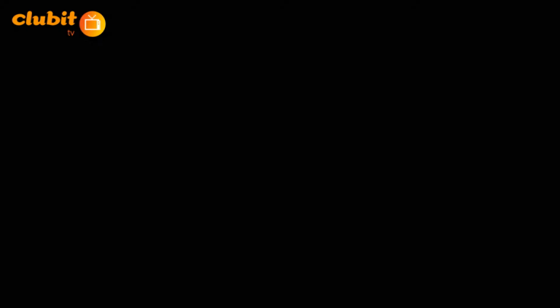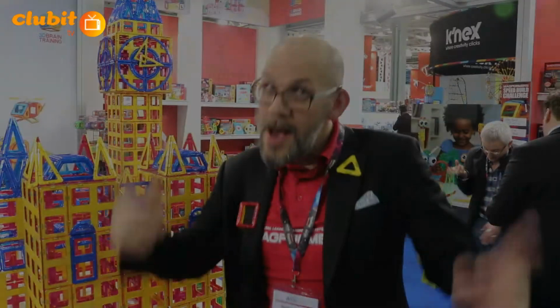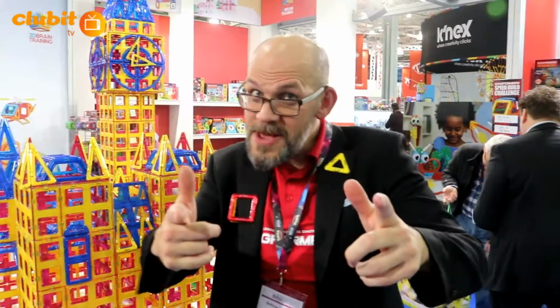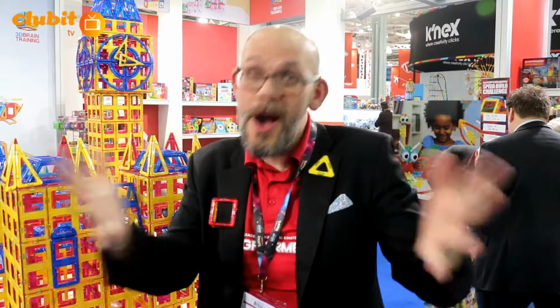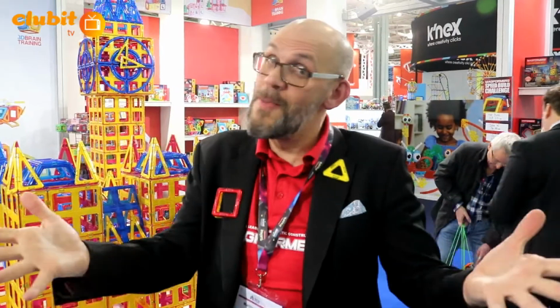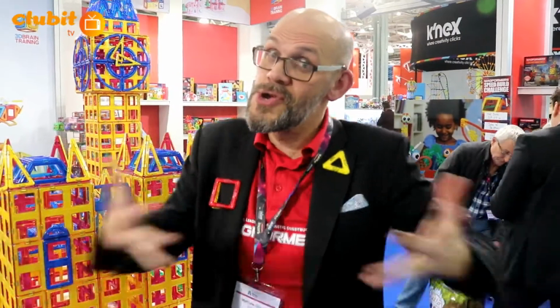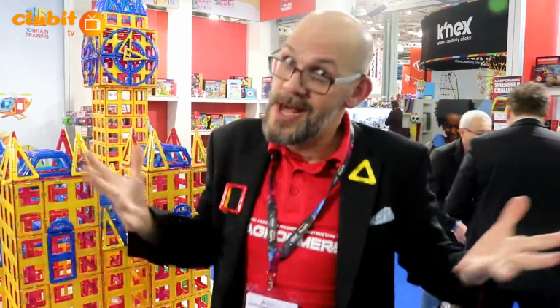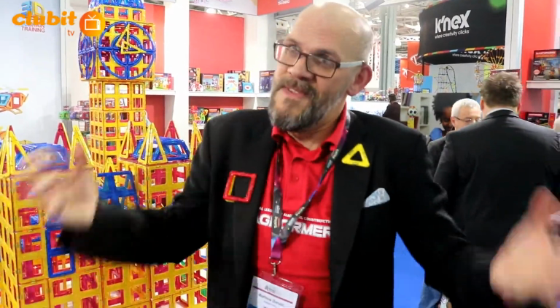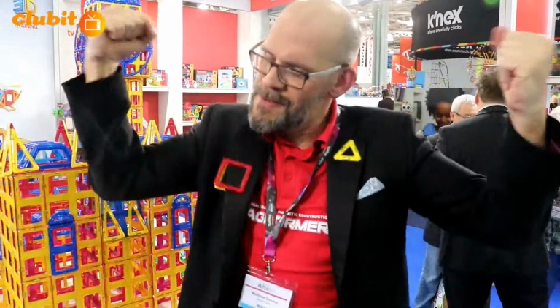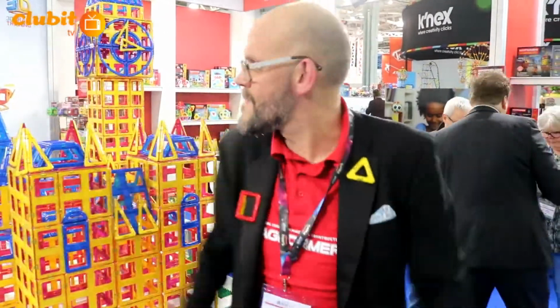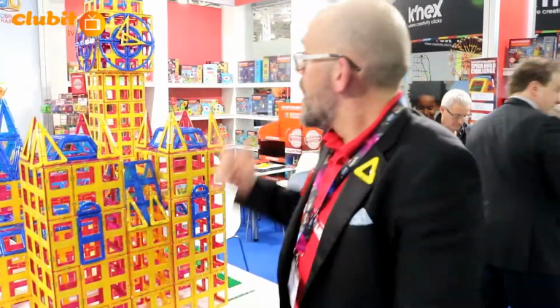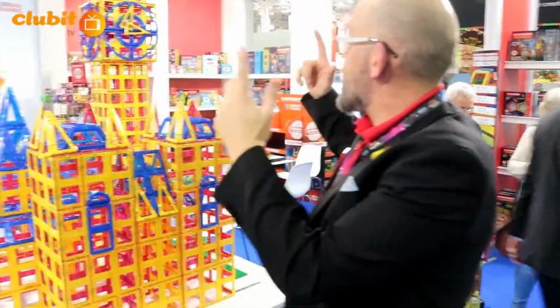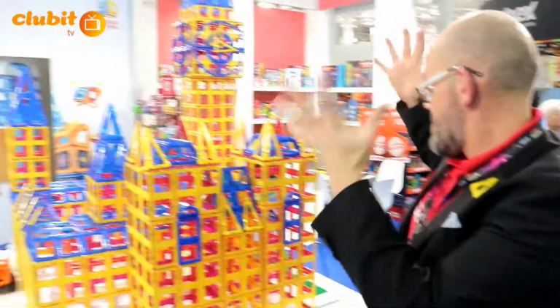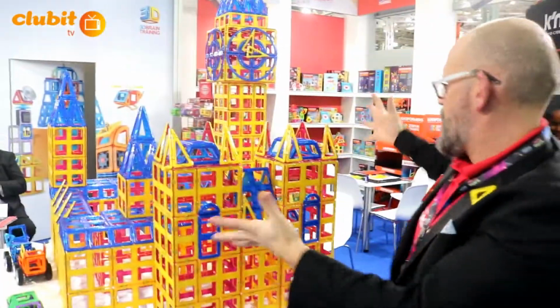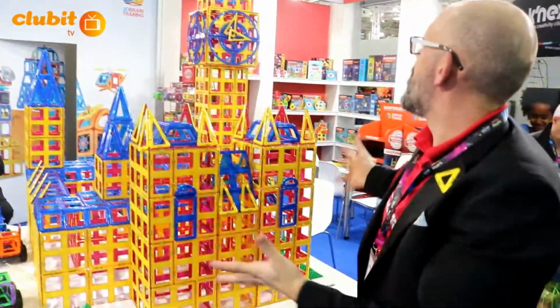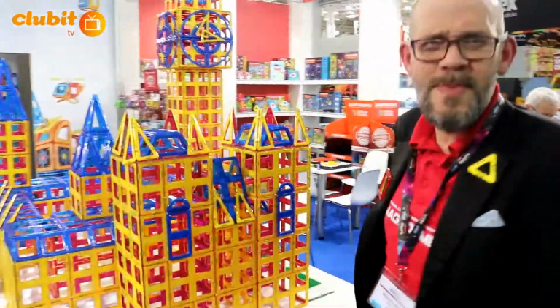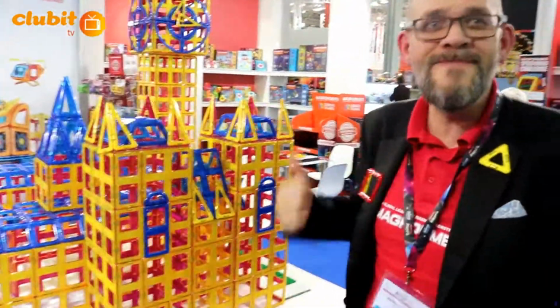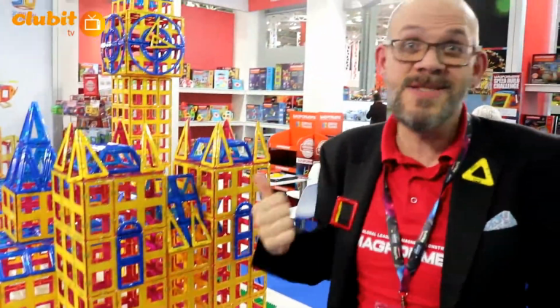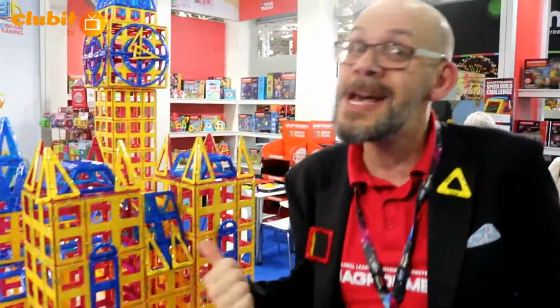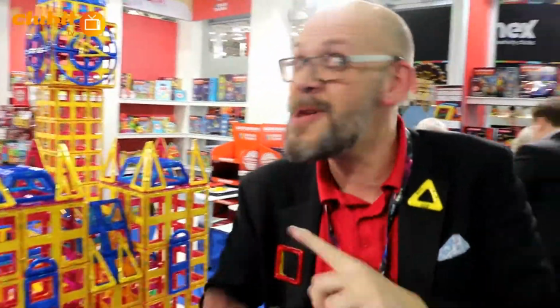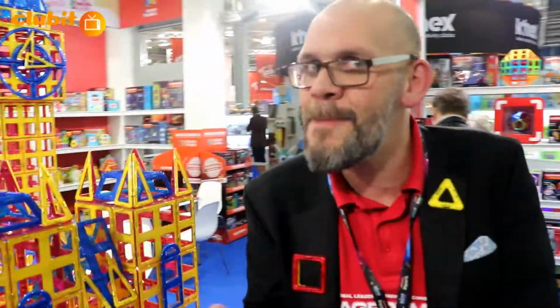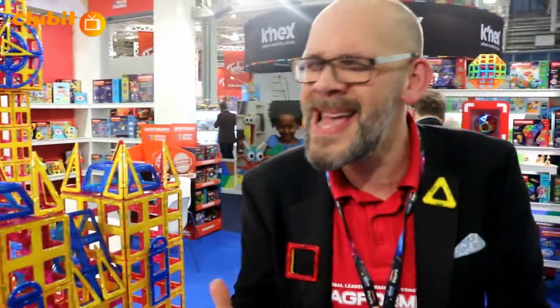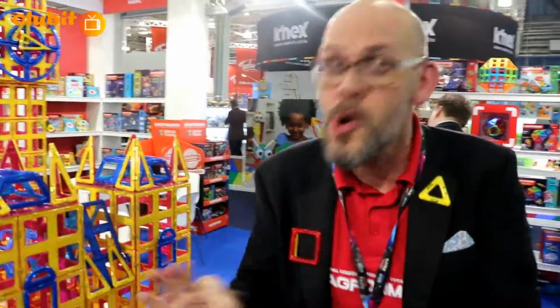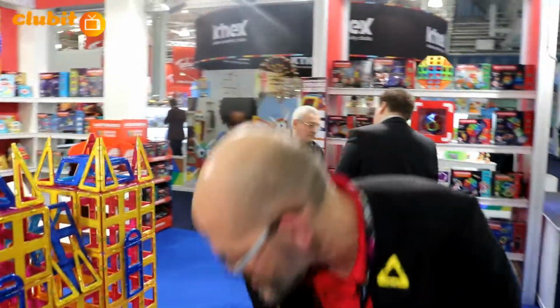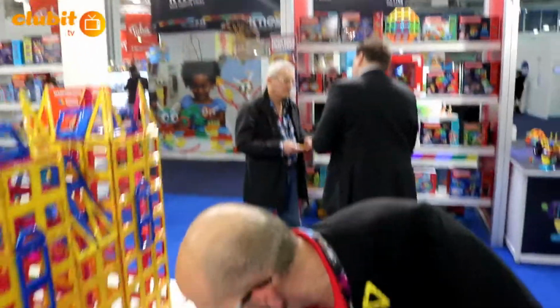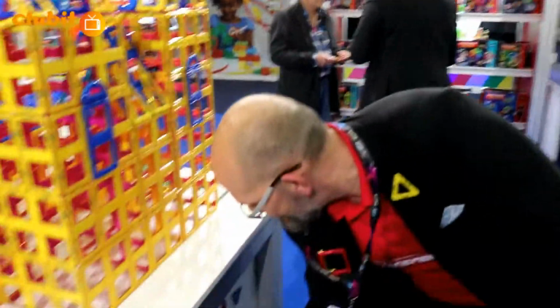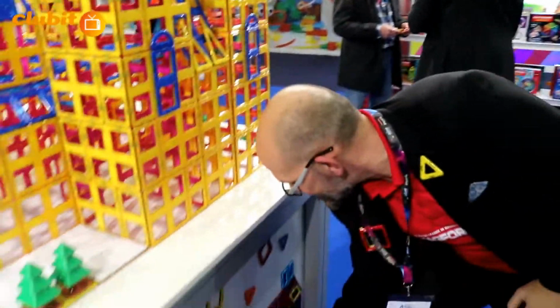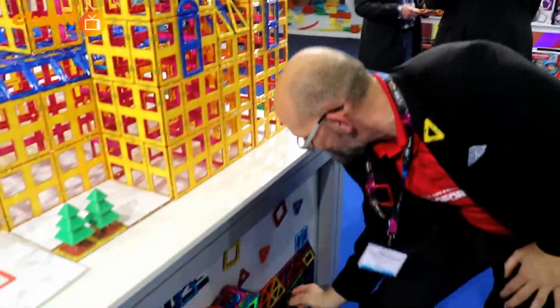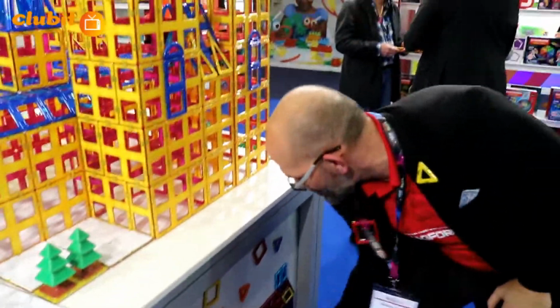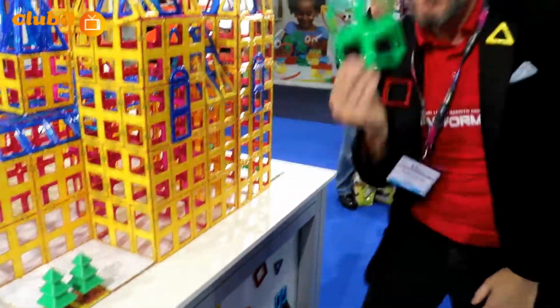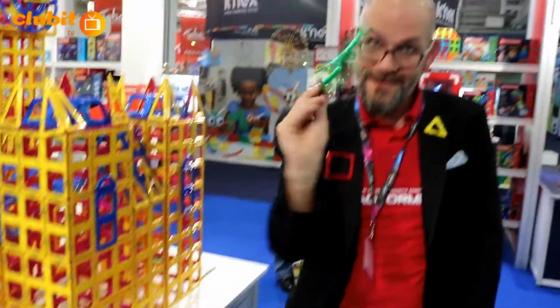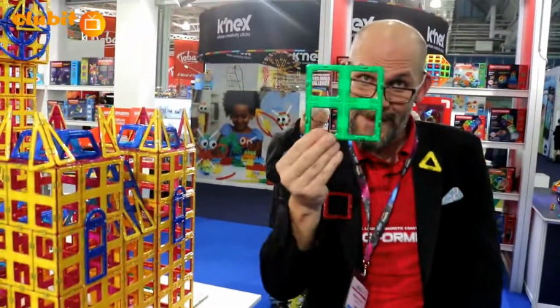Hi, Clubit TV. I'm really pleased you can join us here at London Toy Fair. It's amazing. We're discussing this beautiful model behind me — this is of course the House of Parliament and Big Ben, made solely out of magnetic Magformers pieces.